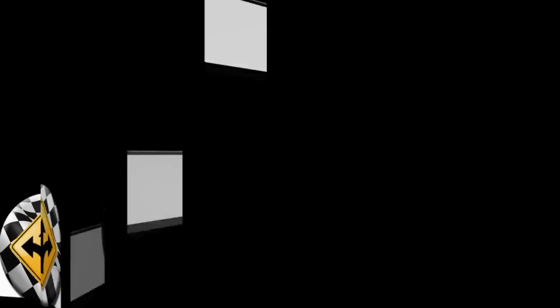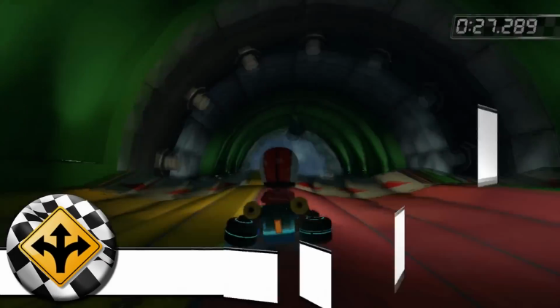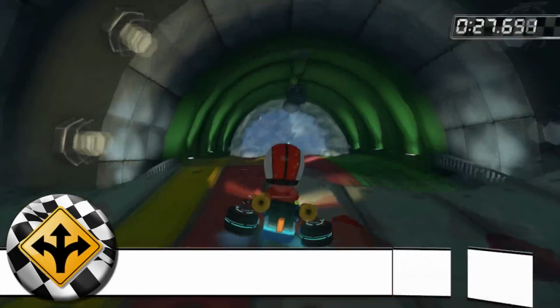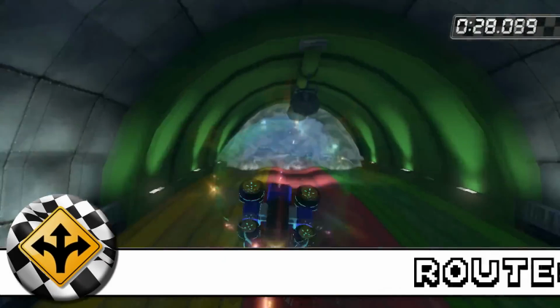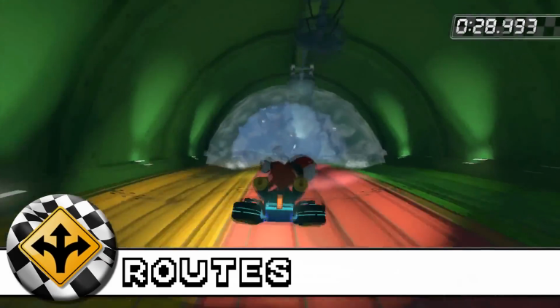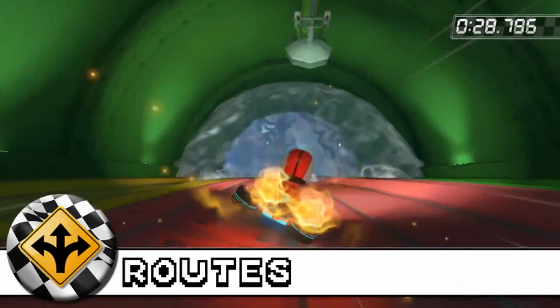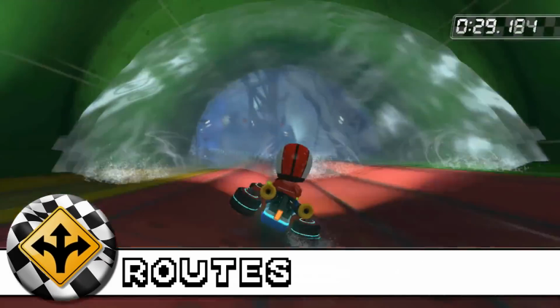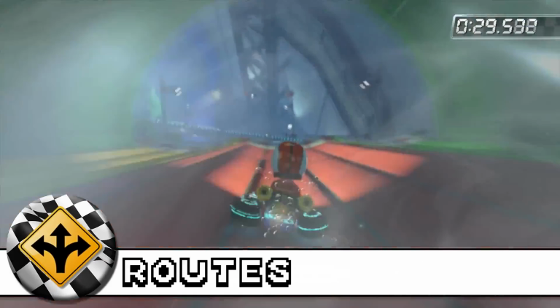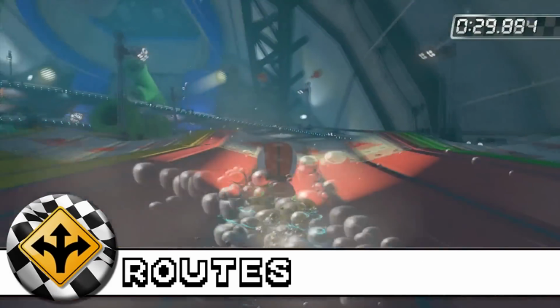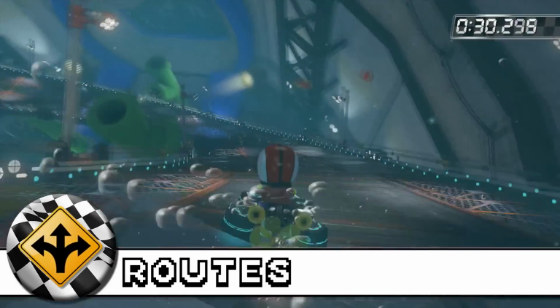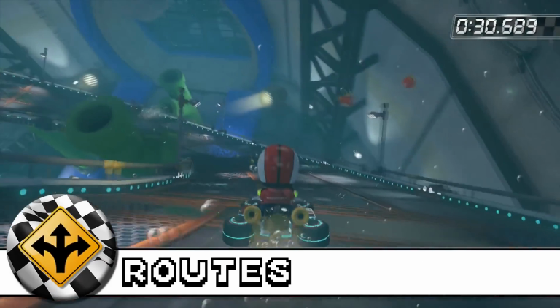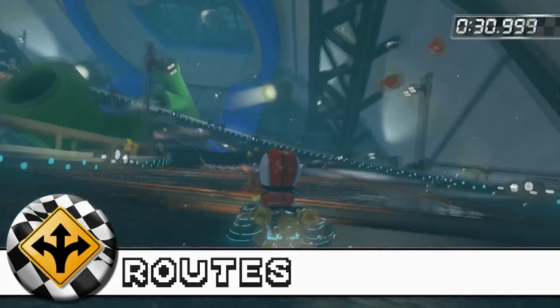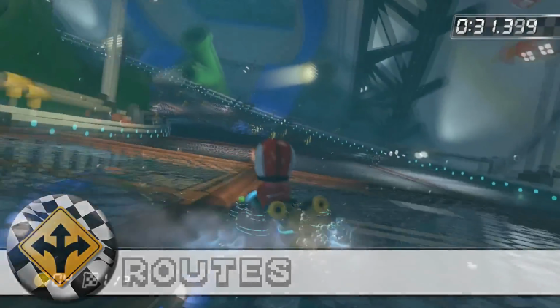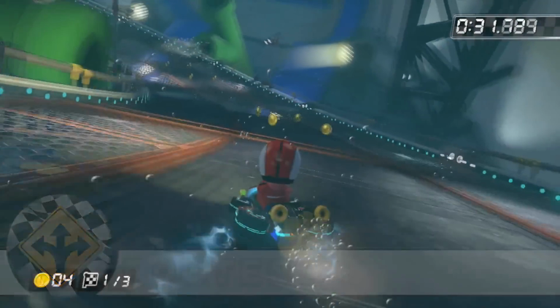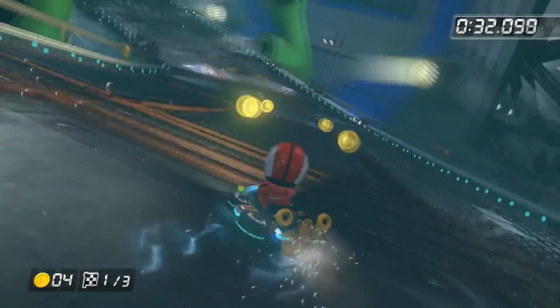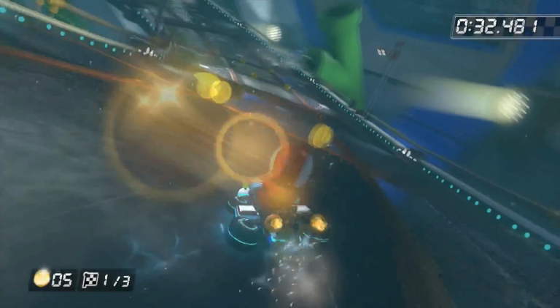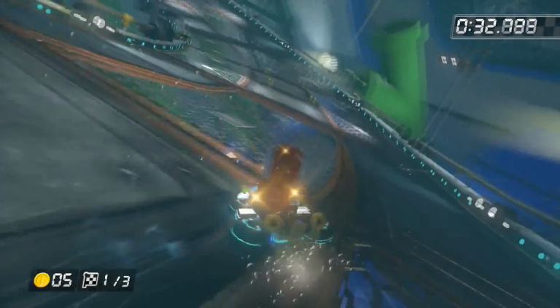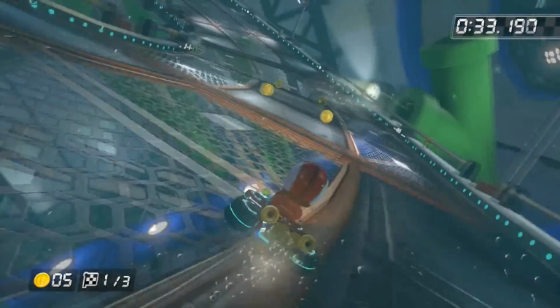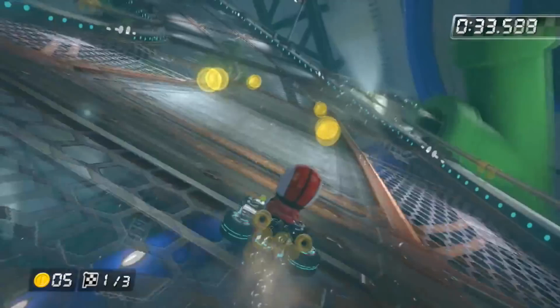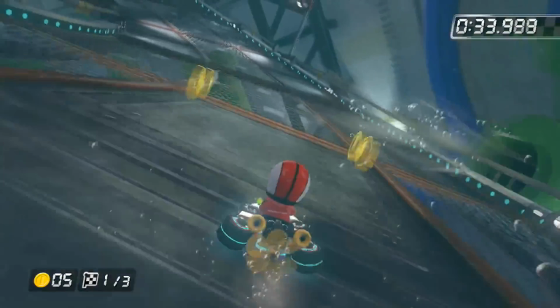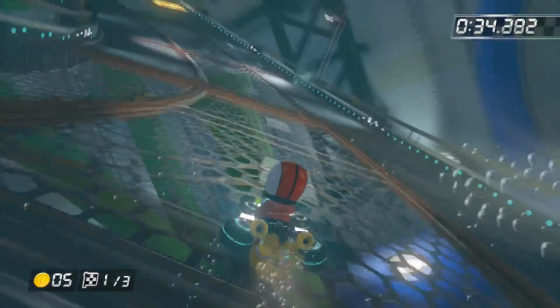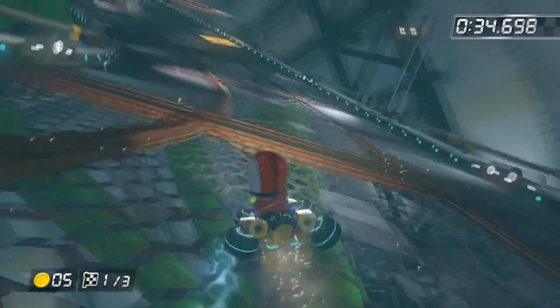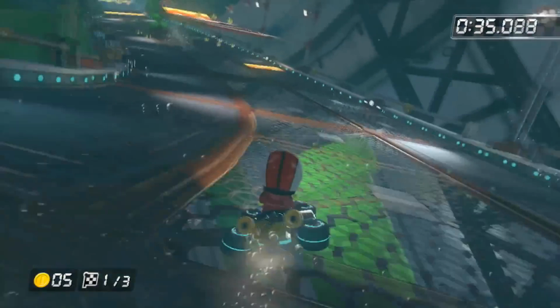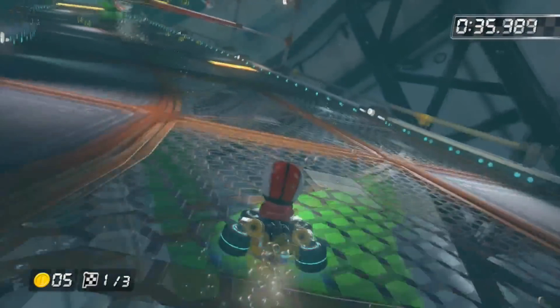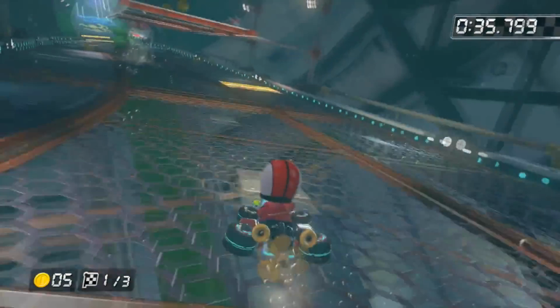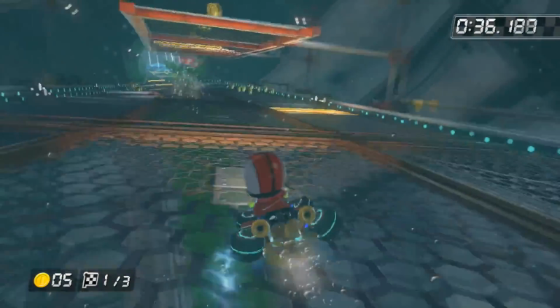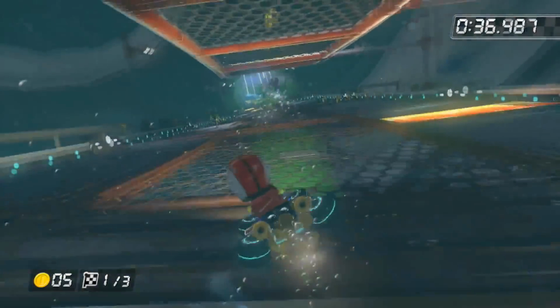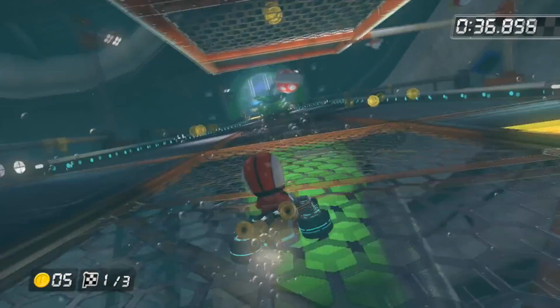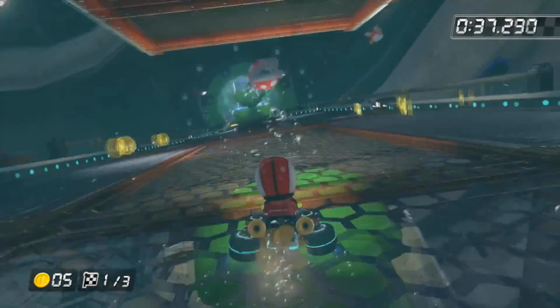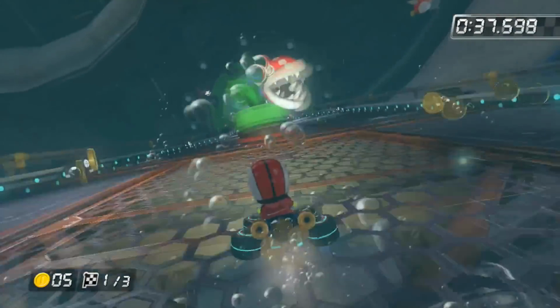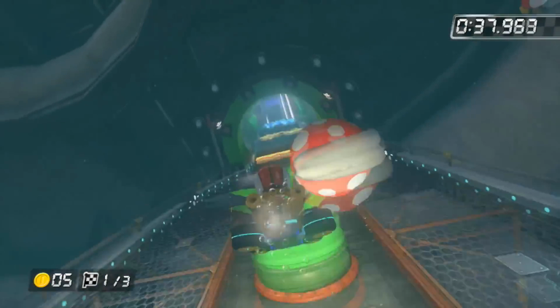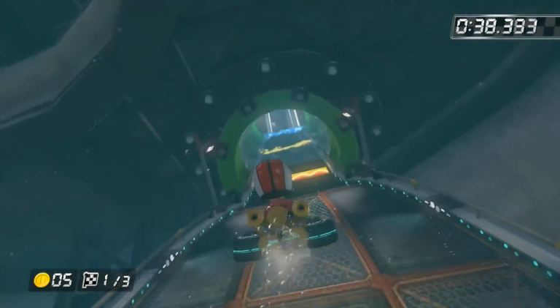Number 3: Alternate routes. There are no alternate routes on this track other than an area above the normal track while underwater, which you can reach with a water stream, but it really ends up being the same route.